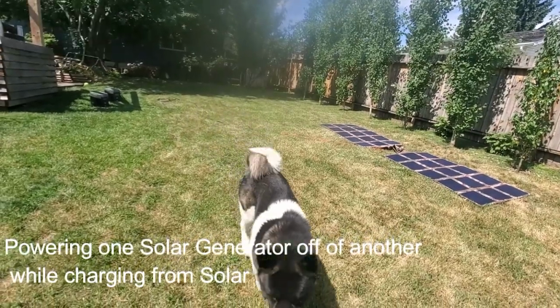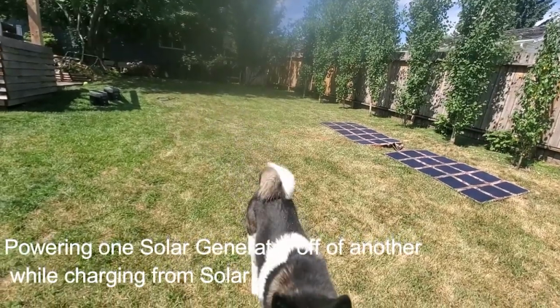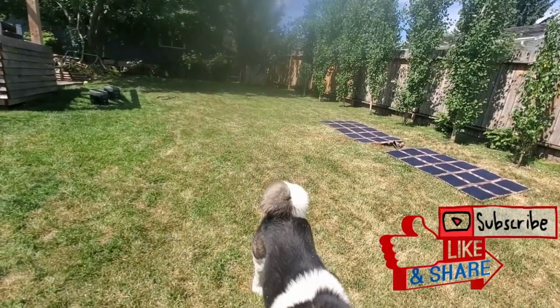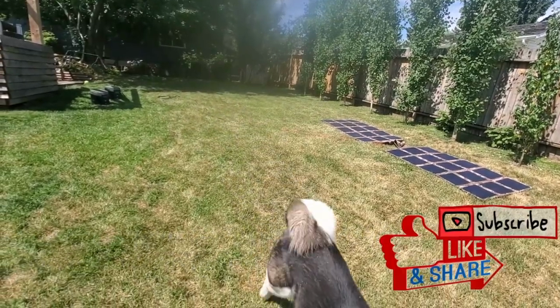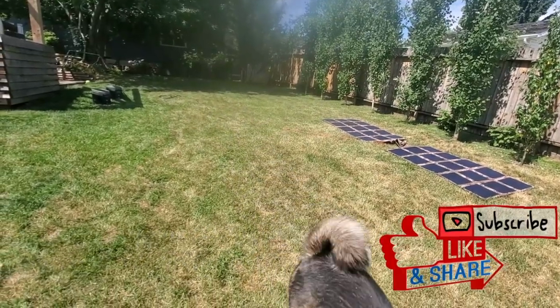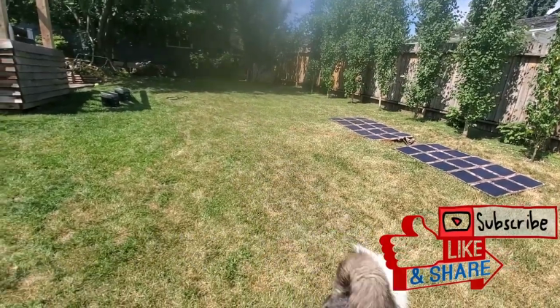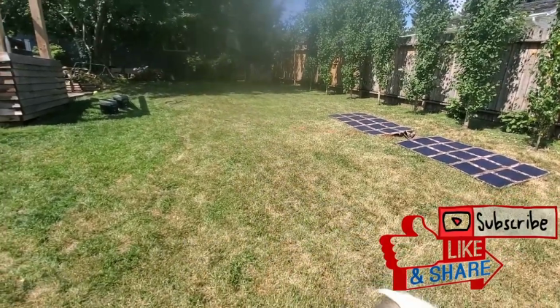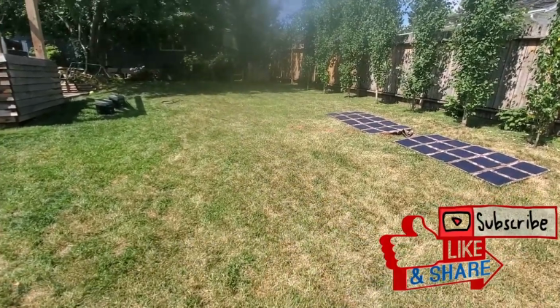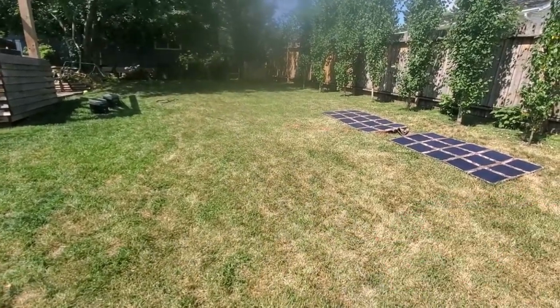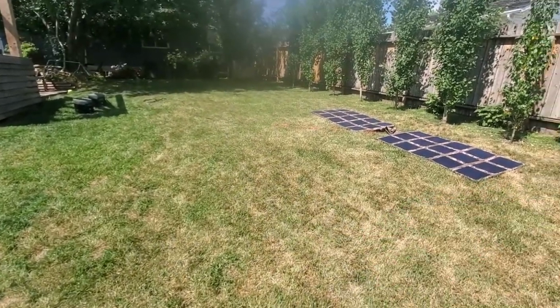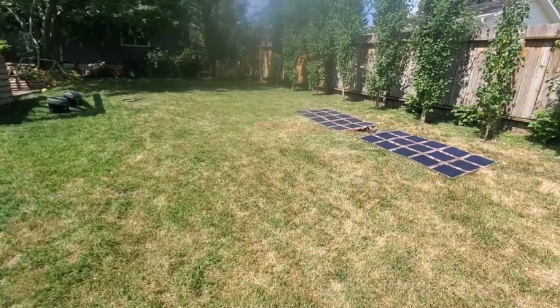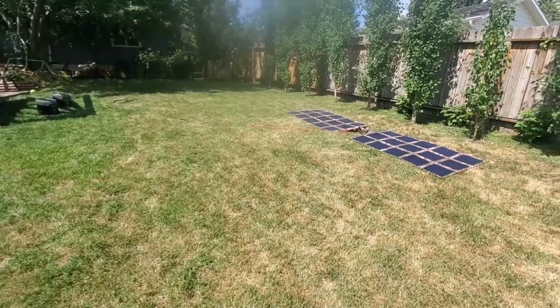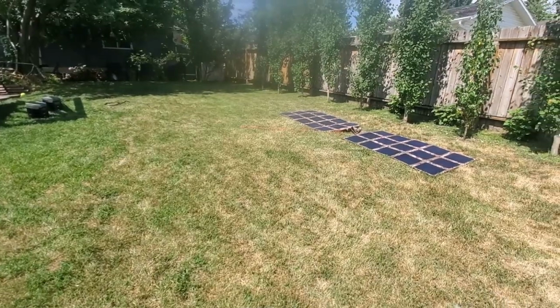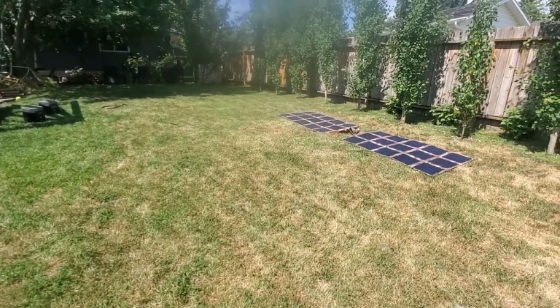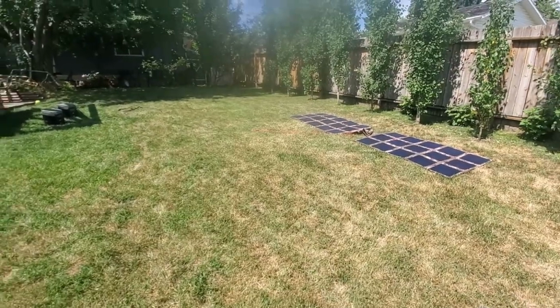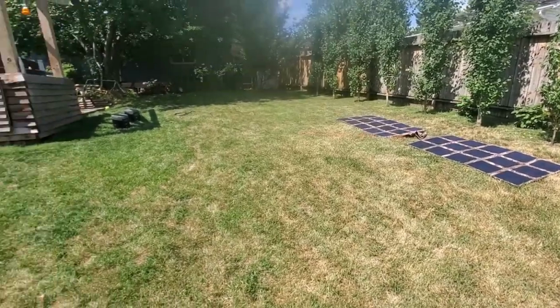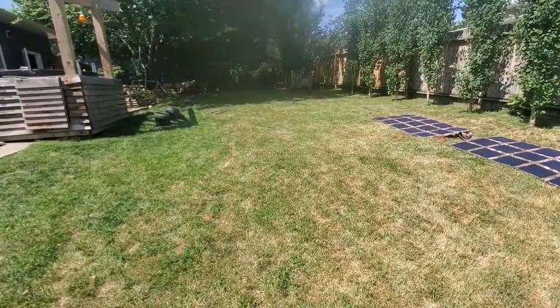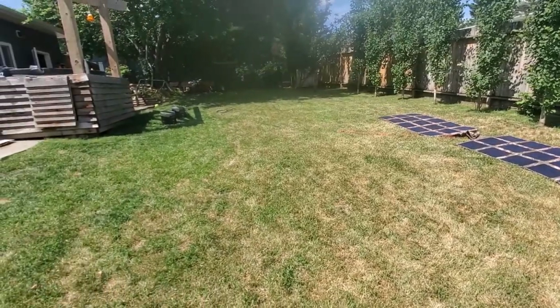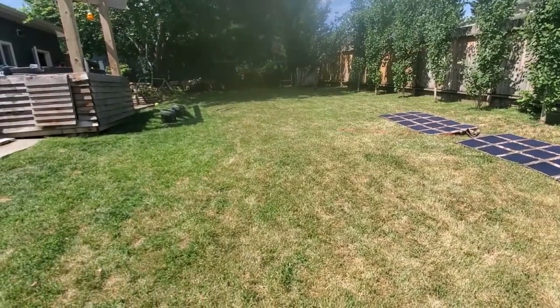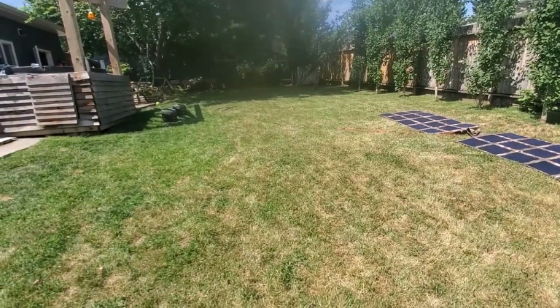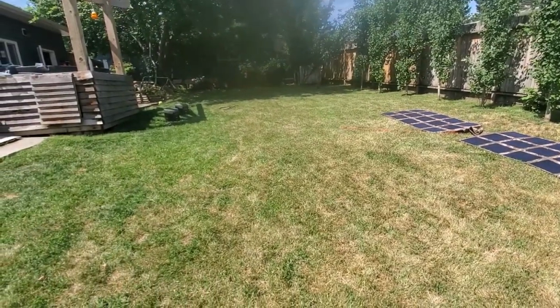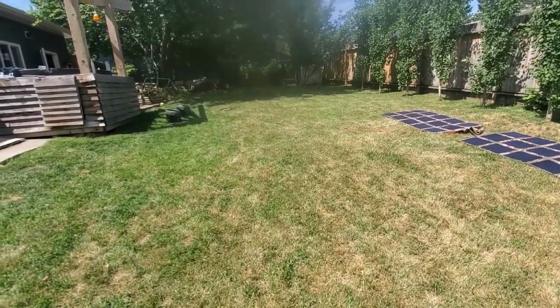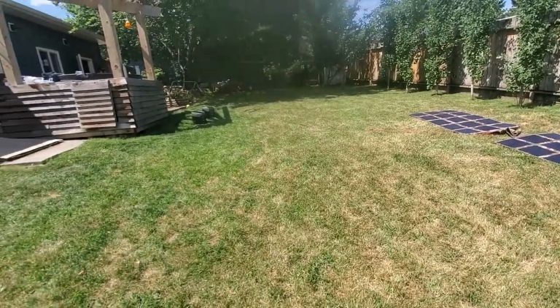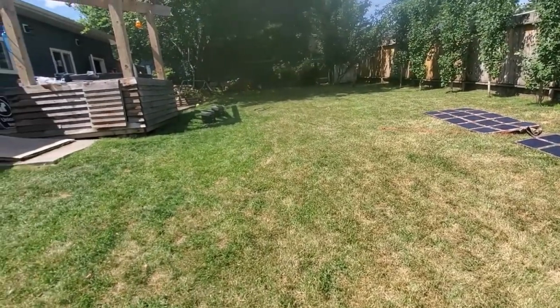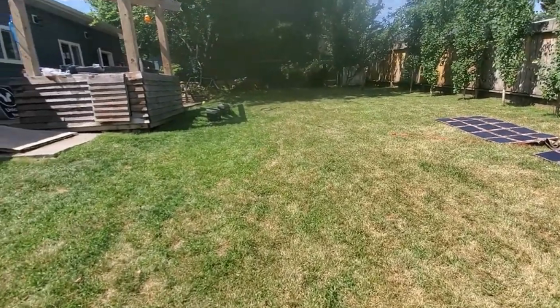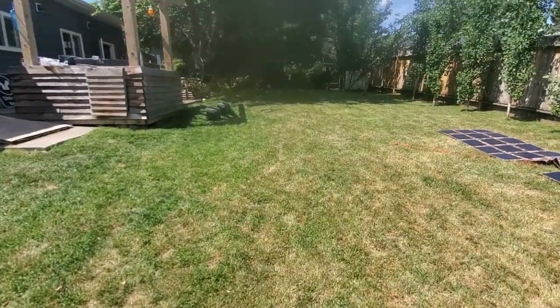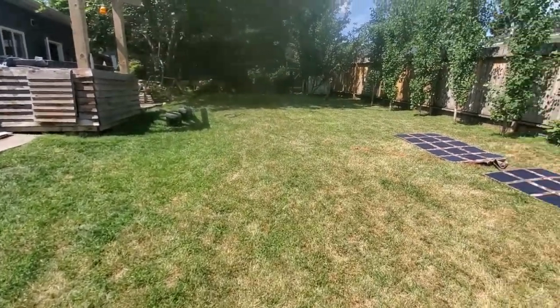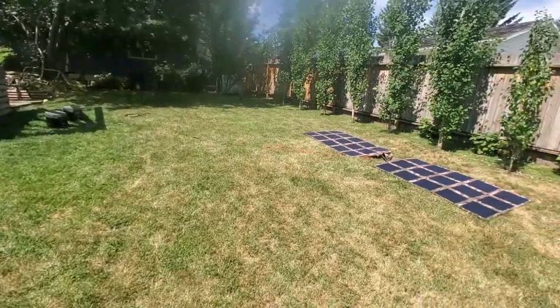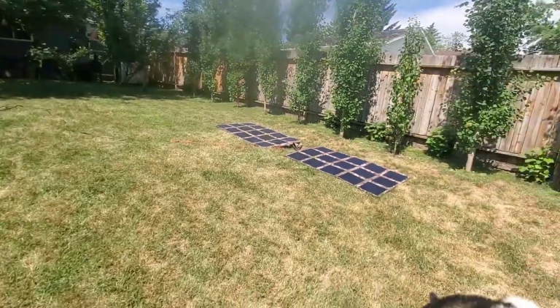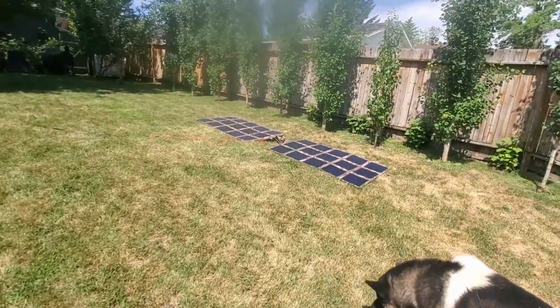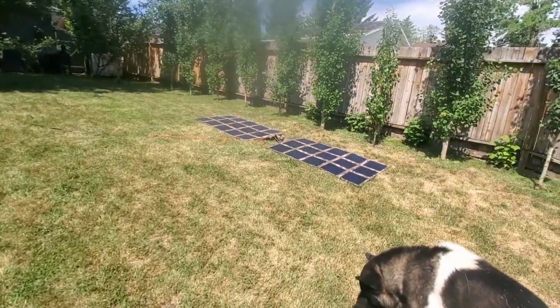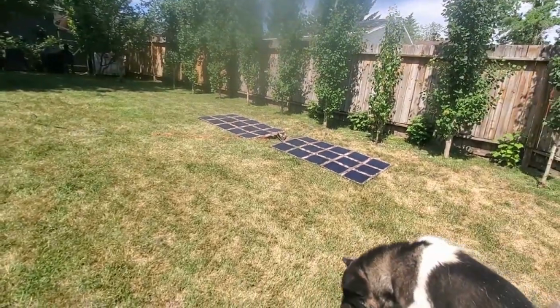Hey guys, Renny here with Off Grid Trek. I just wanted to do a quick video, give an example of one solar generator being powered off of another solar generator while also being powered by solar.